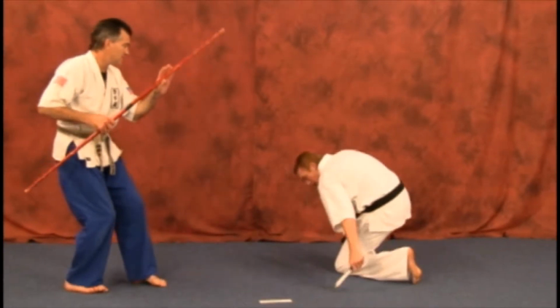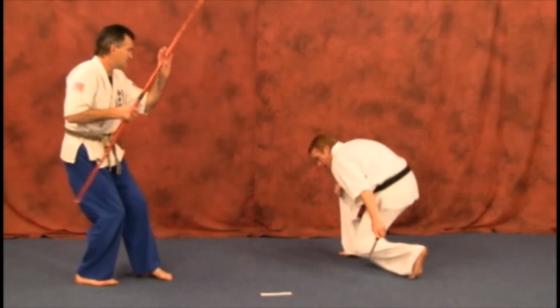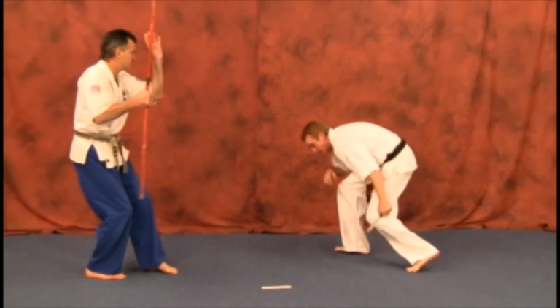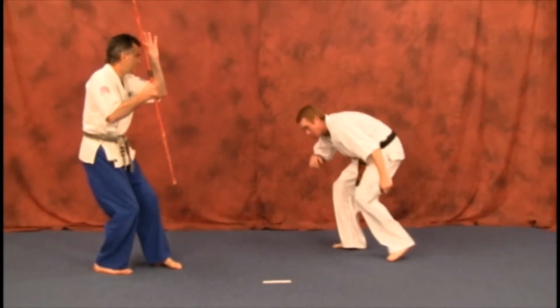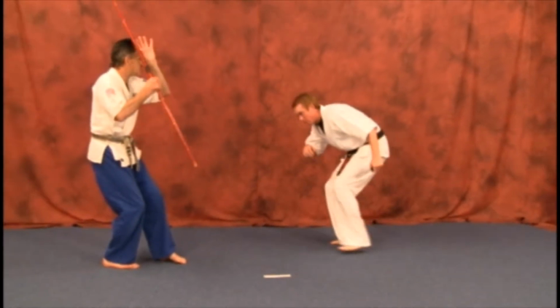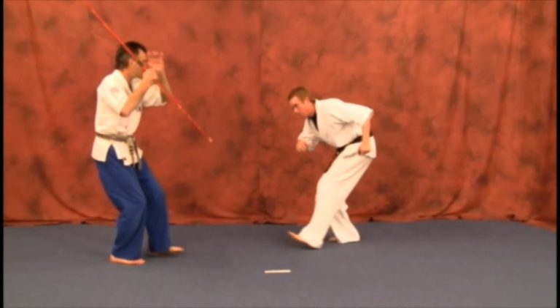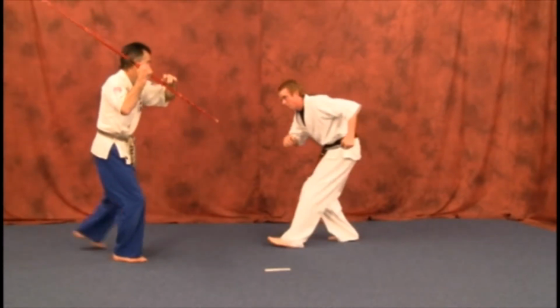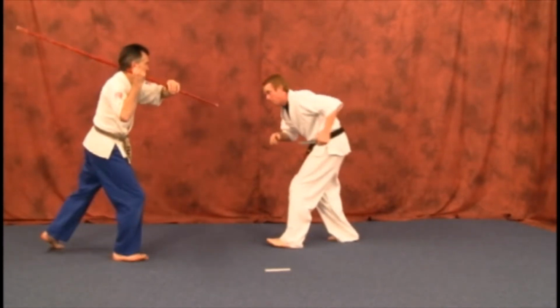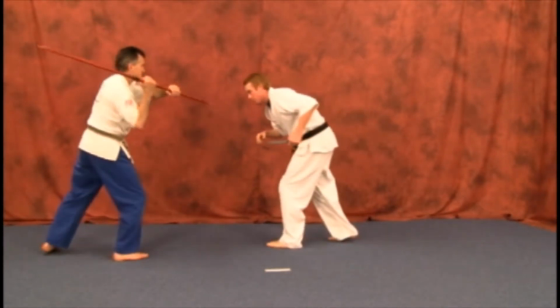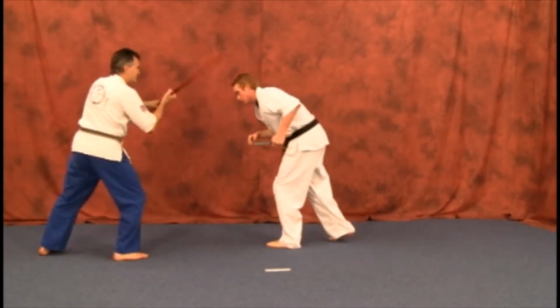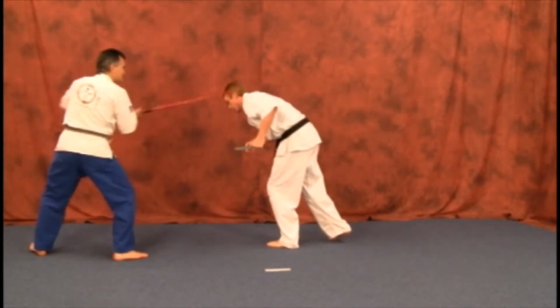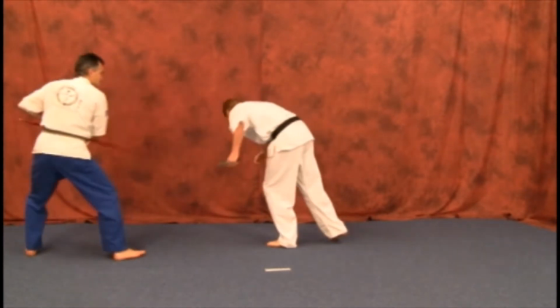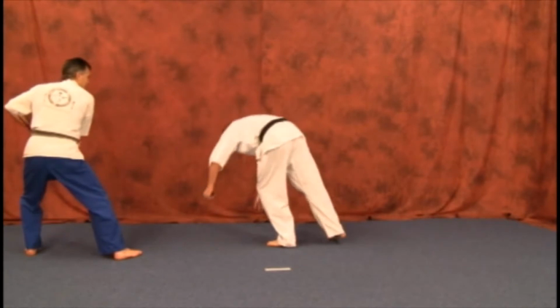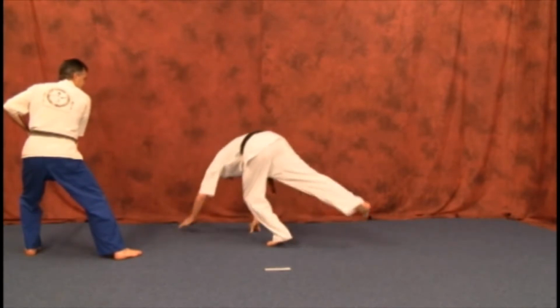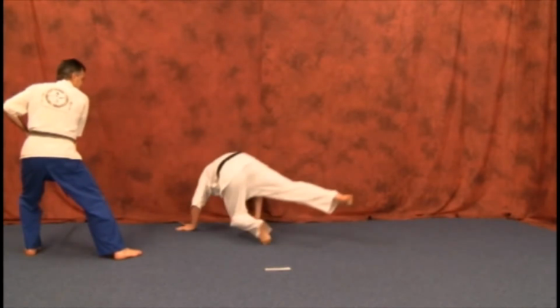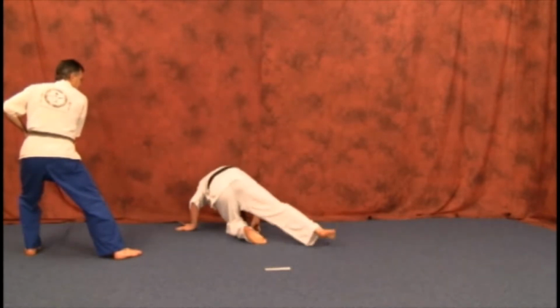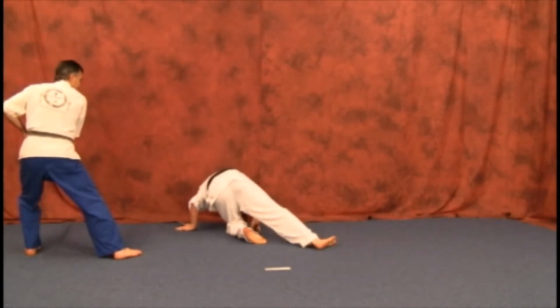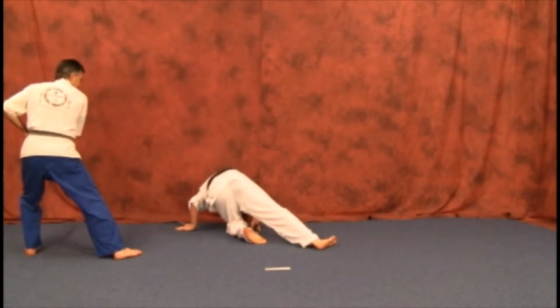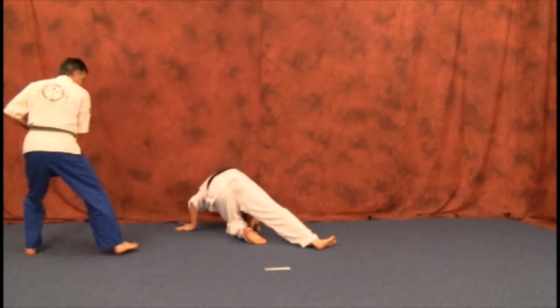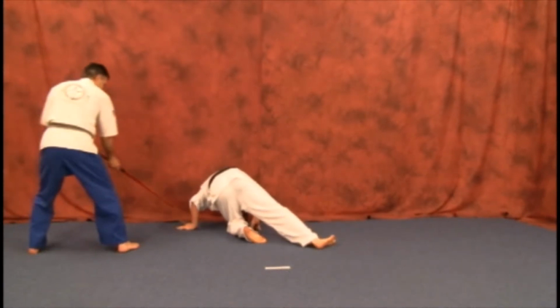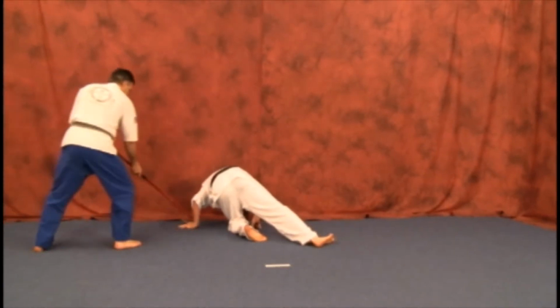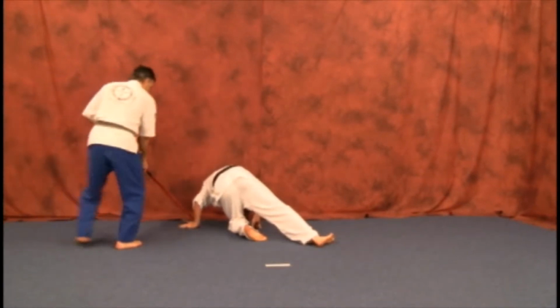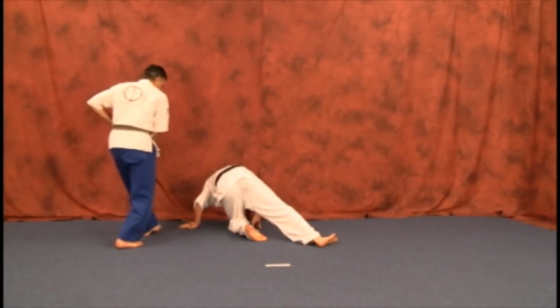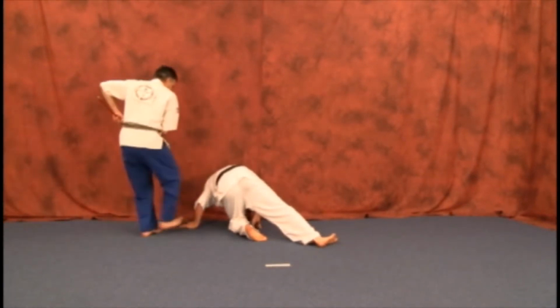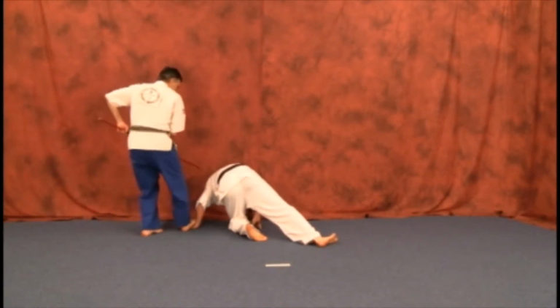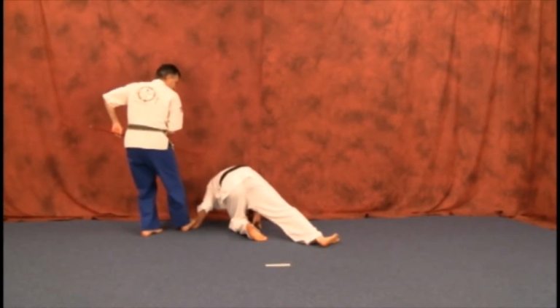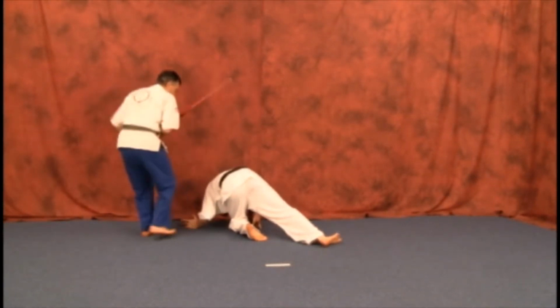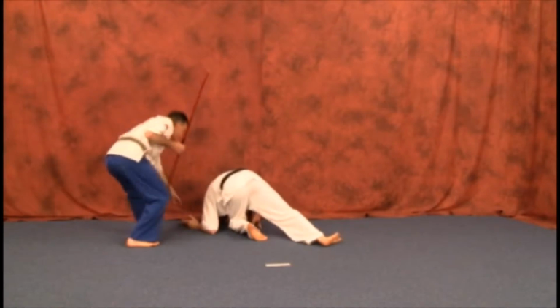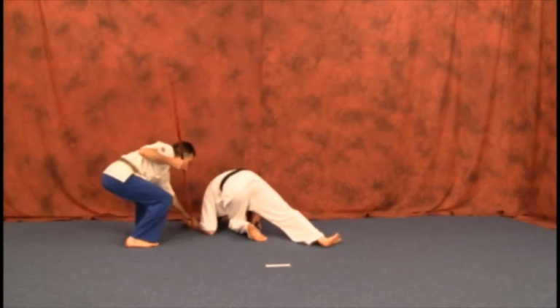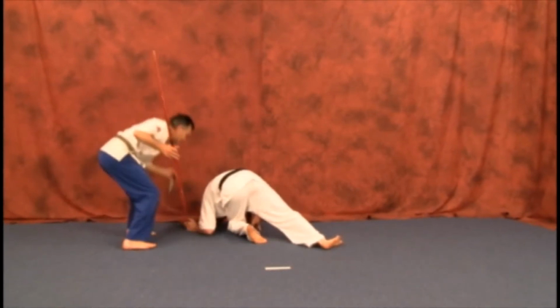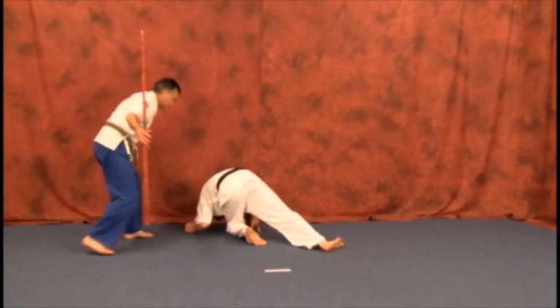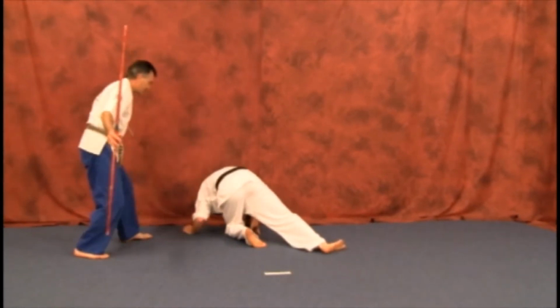As he lunges at you with the weapon, you perform the inside extension strike coming to the face. You see the weapon — you can come in, stomp, take the weapon away, whatever.